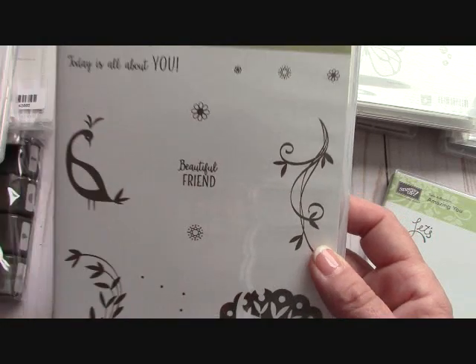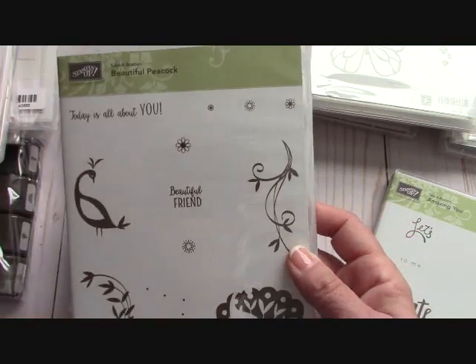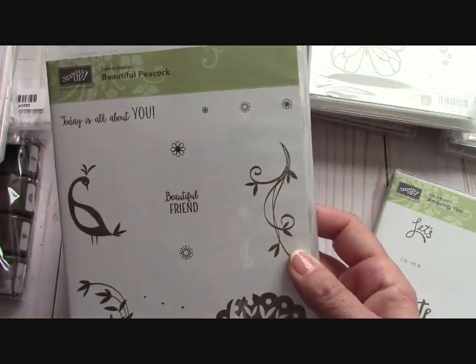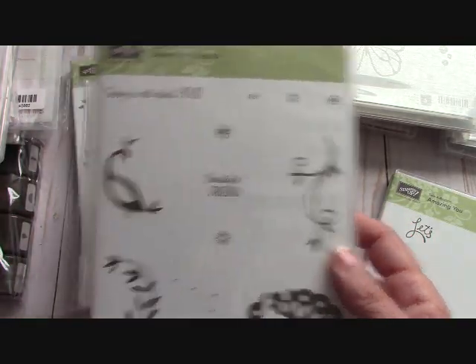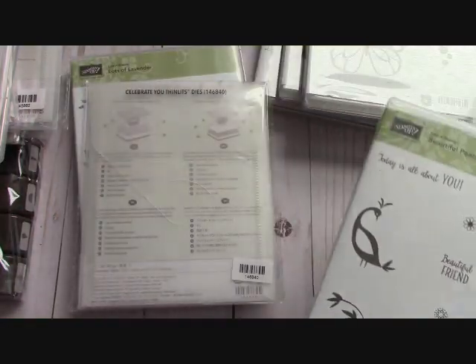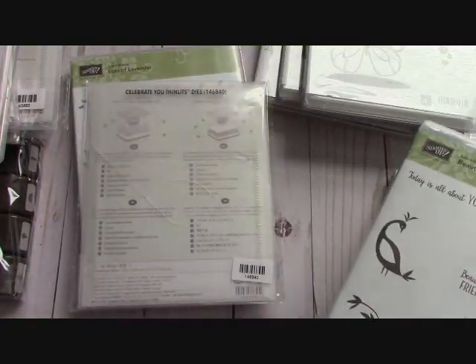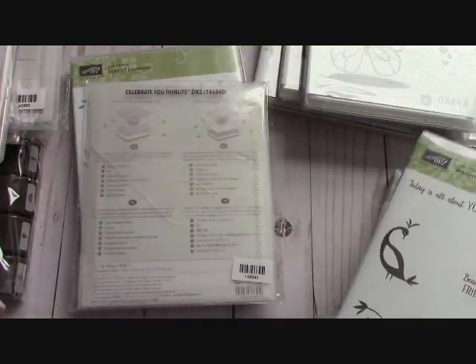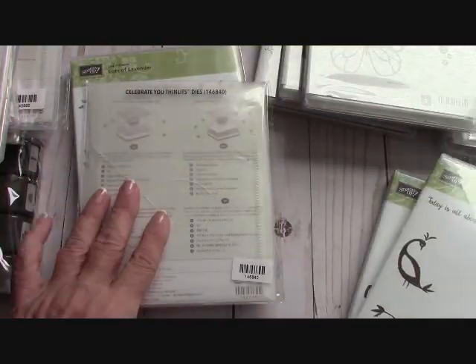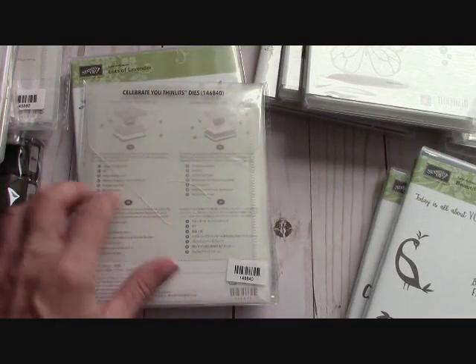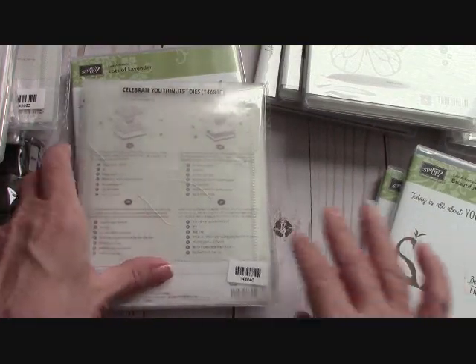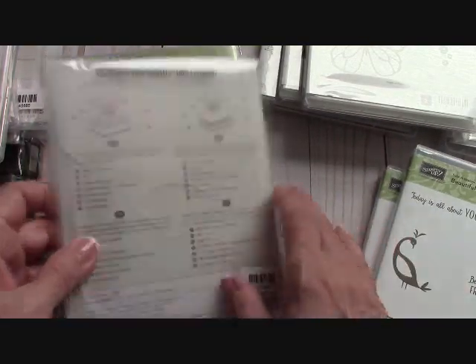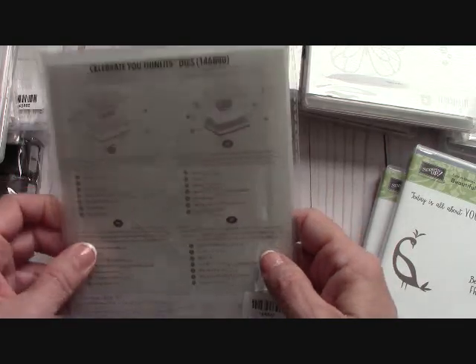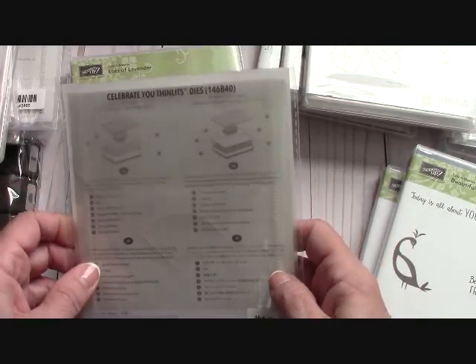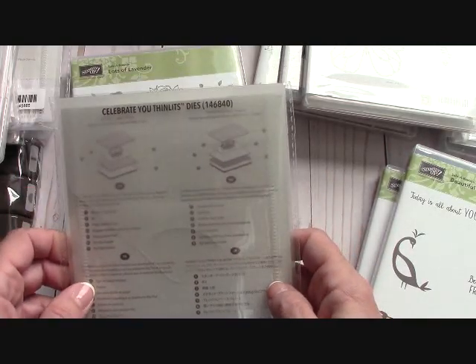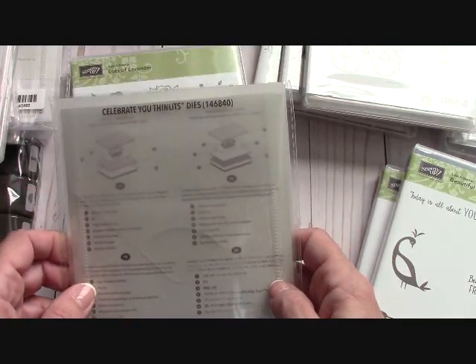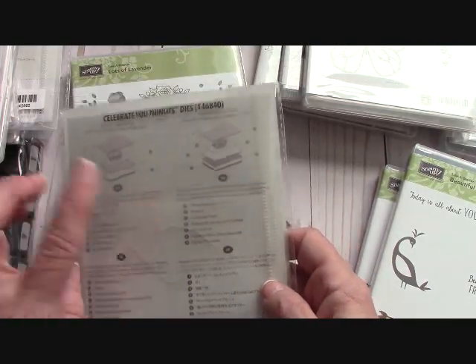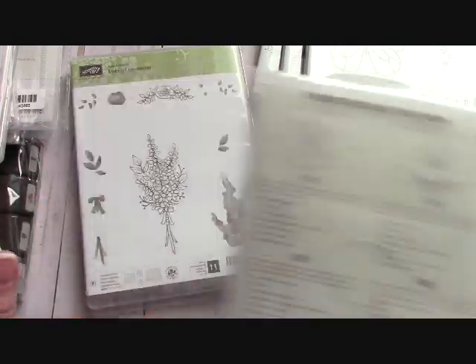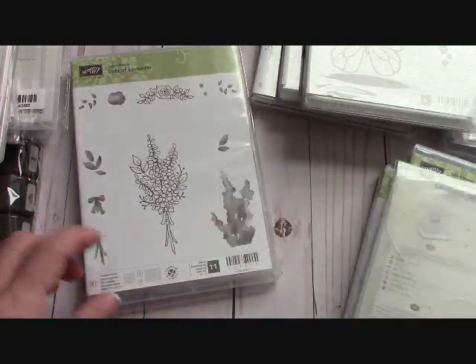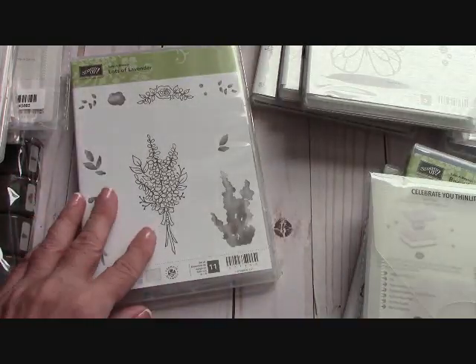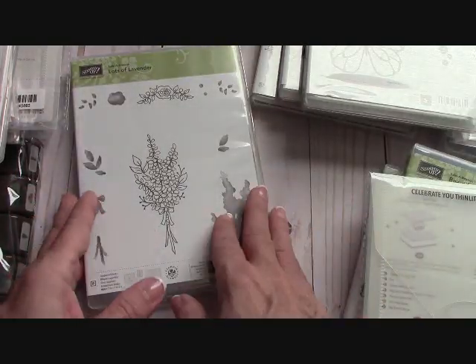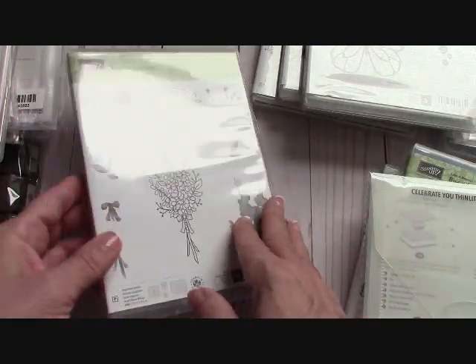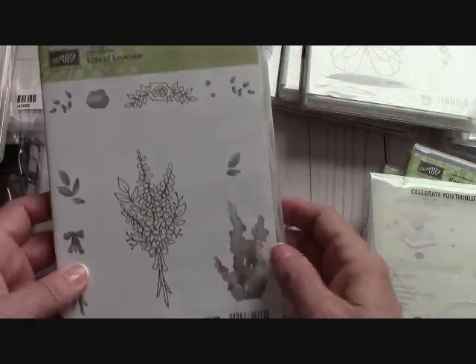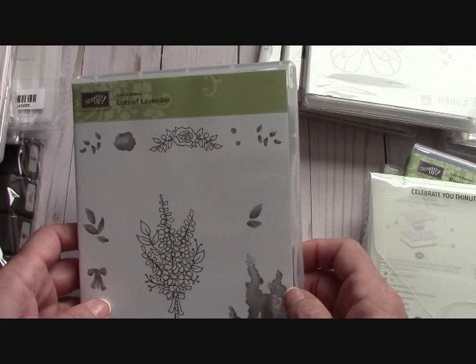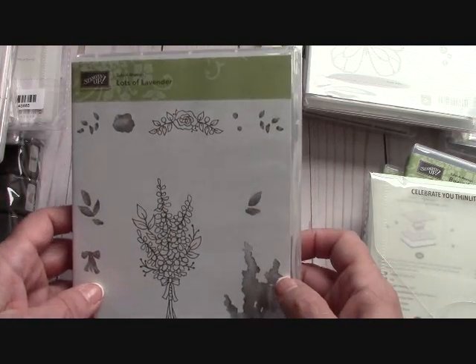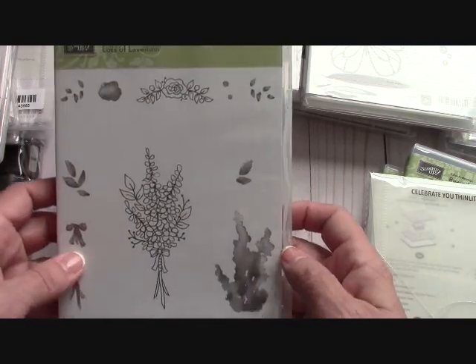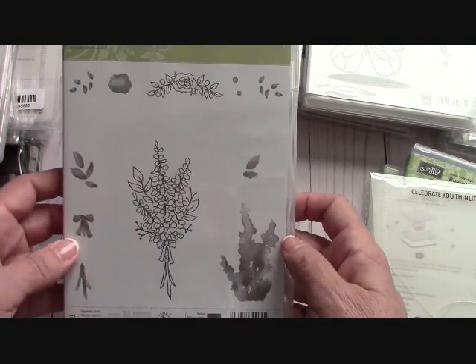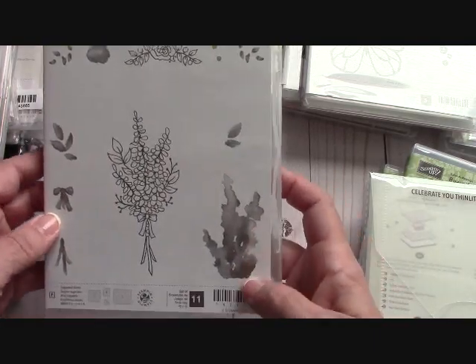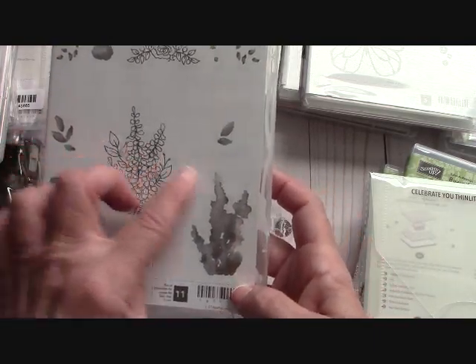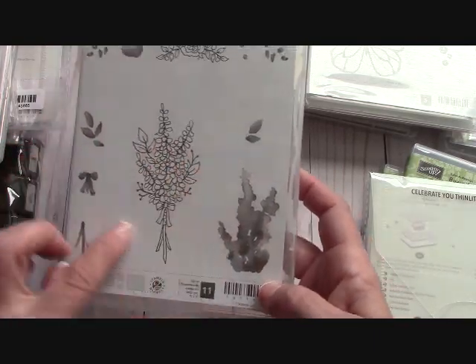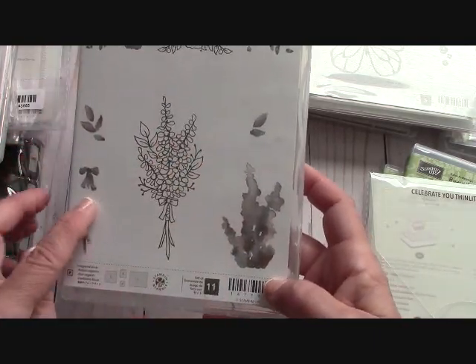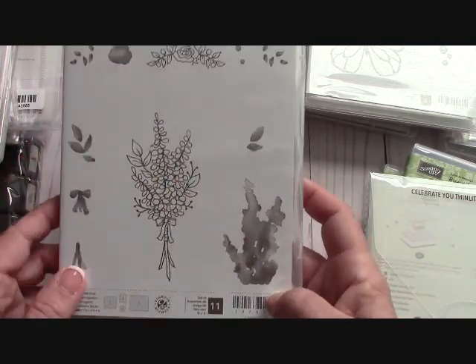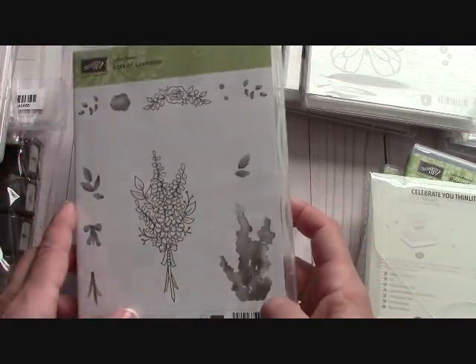I just keep saying I love this, I love new product — it's so much fun! They also have some thinlets in there. This is the Celebrate You thinlets set, and Lots of Lavender — this is a two-step stamping technique which will be very beautiful to put together.